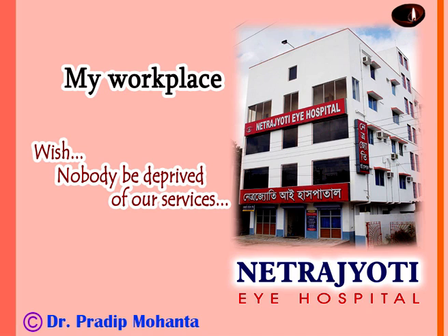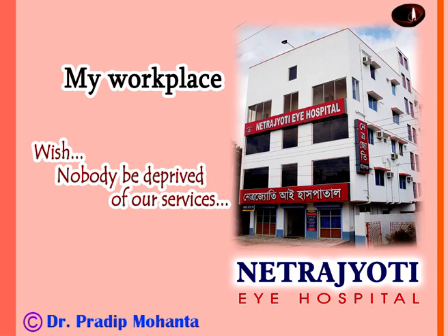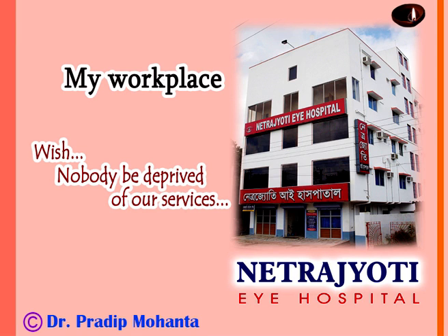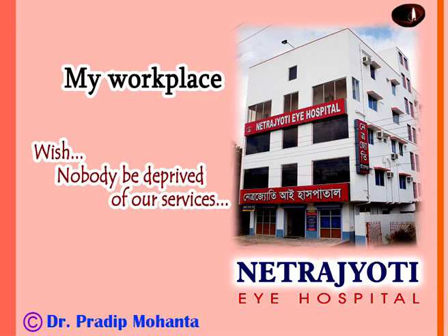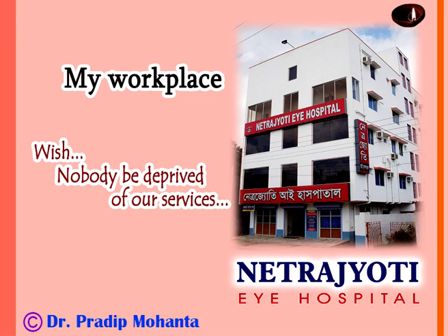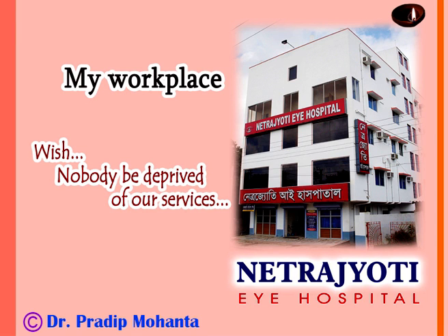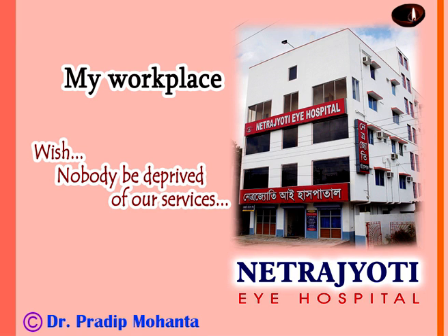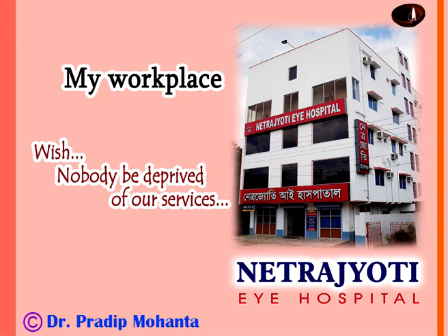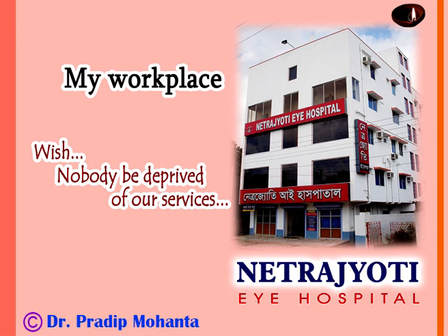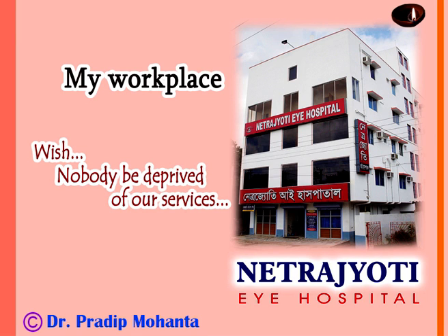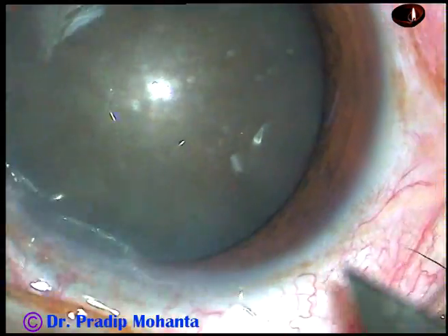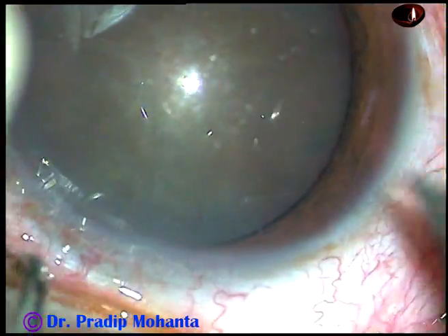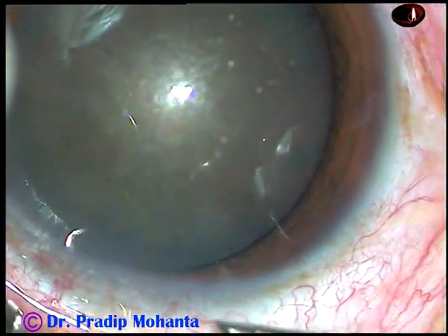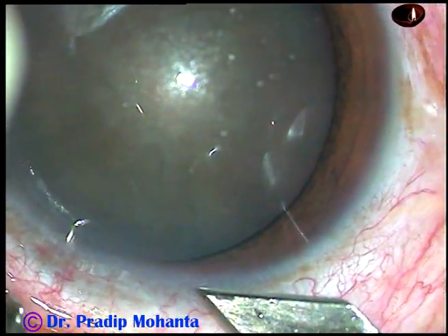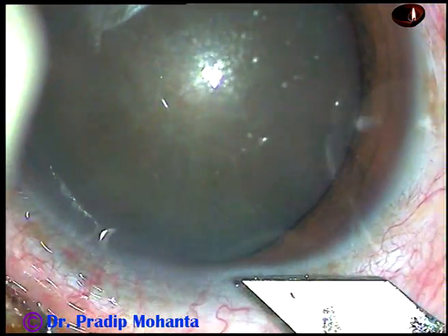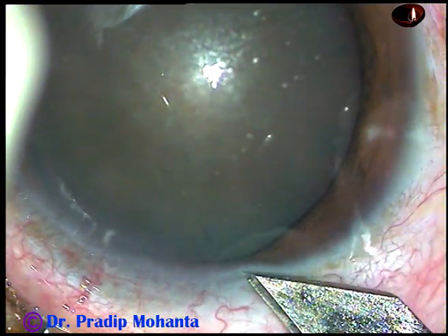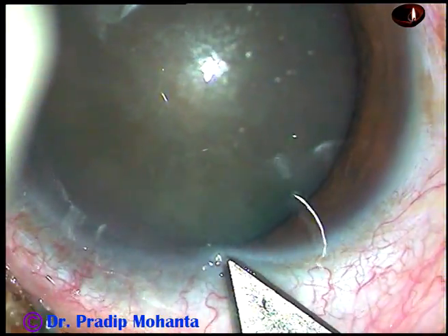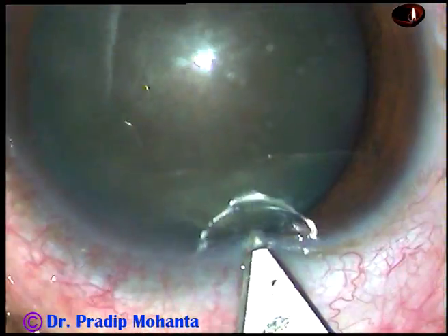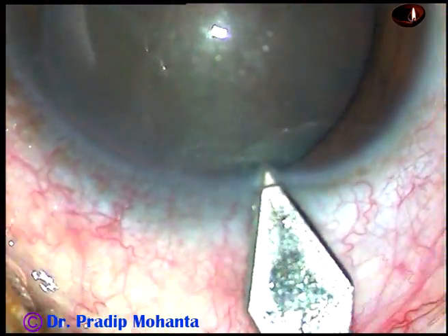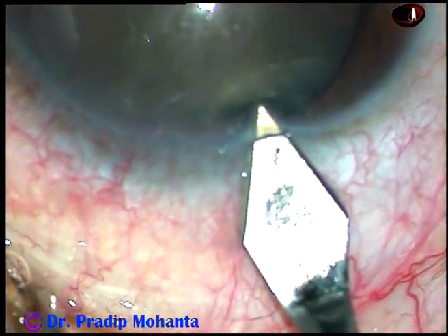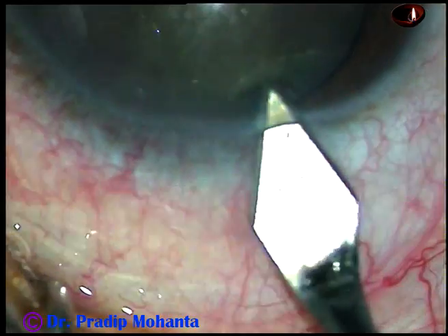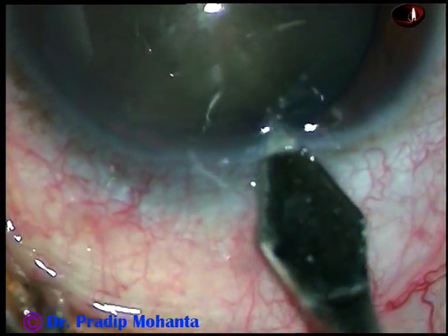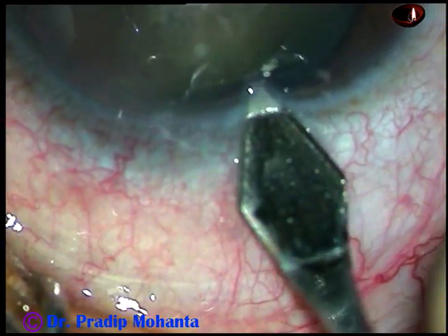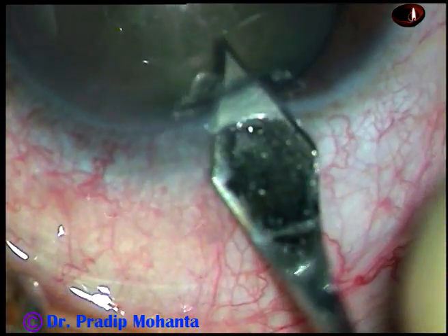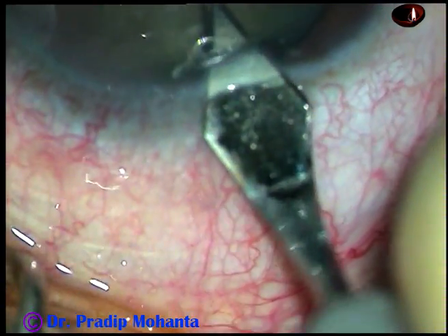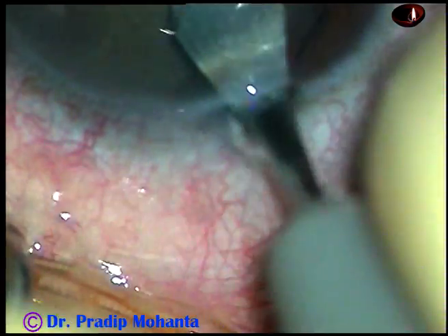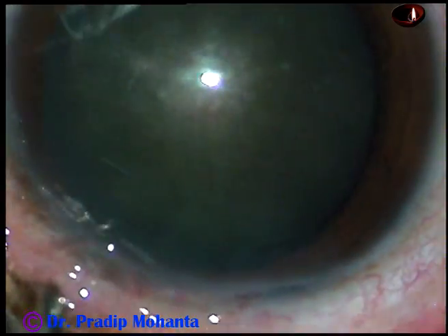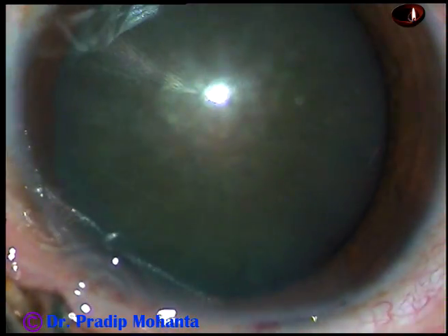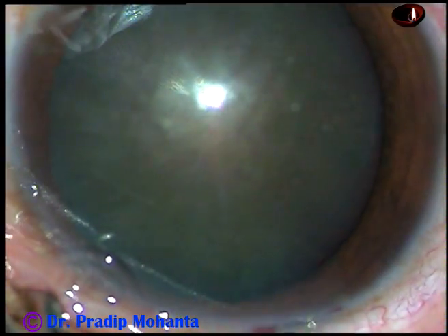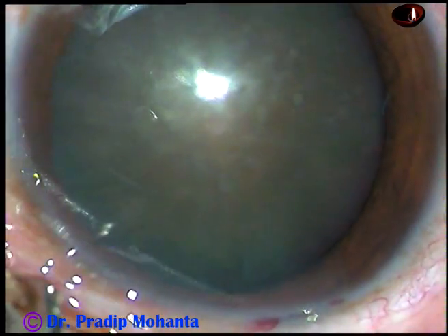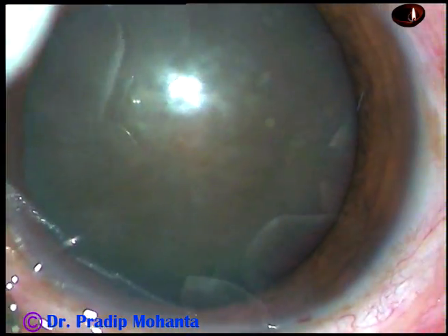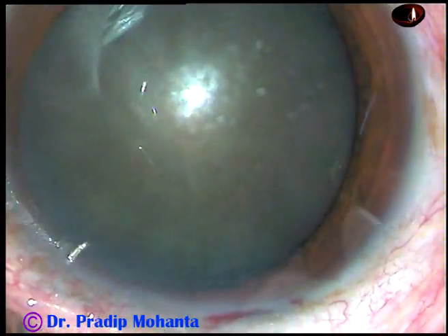Friends, welcome to my hospital at Rana Ghat, West Bengal, India. This is a hard cataract. Nuclear sclerosis in this case is about grade four or grade four plus. Let us observe the surgical steps.